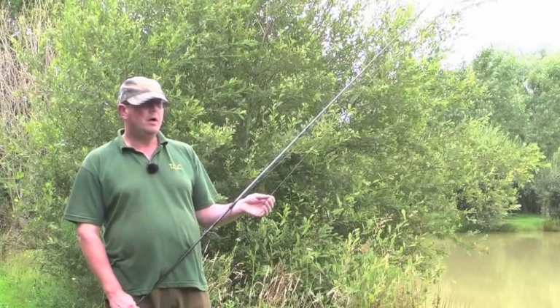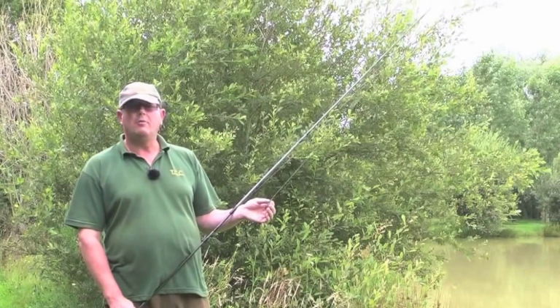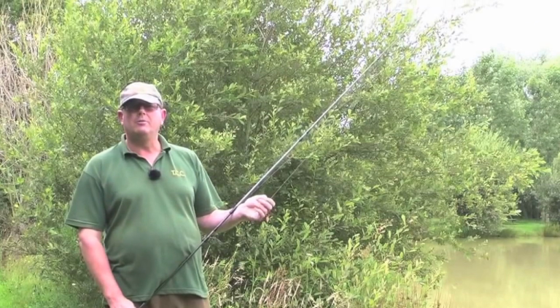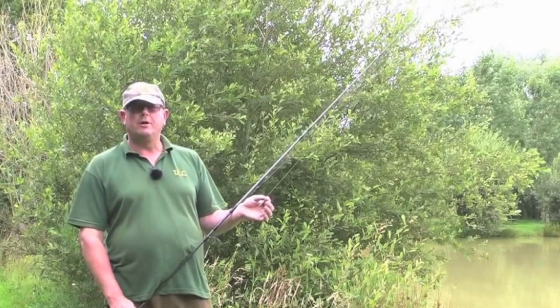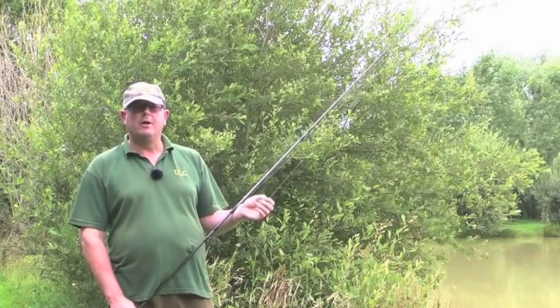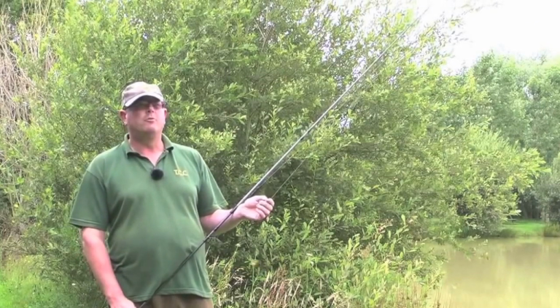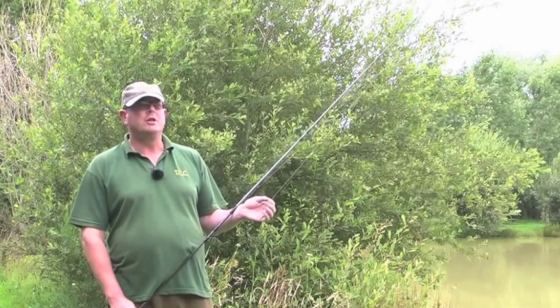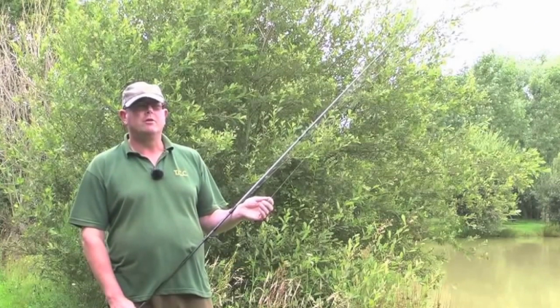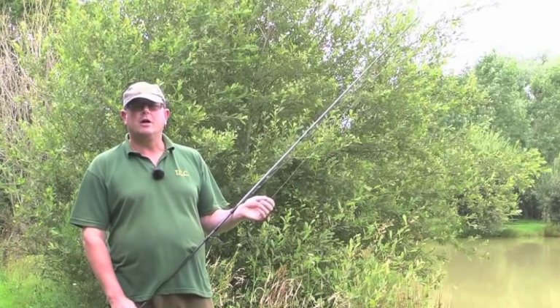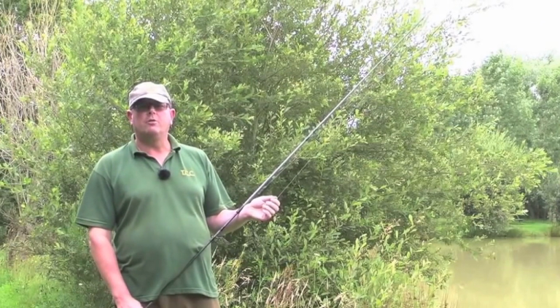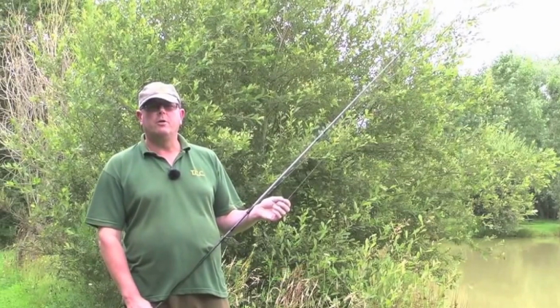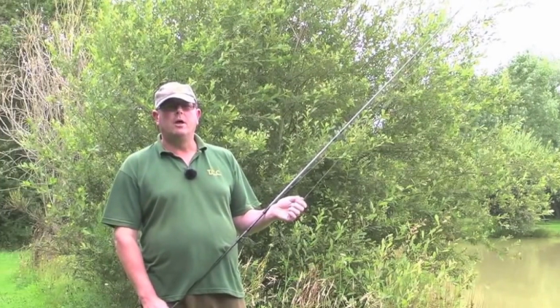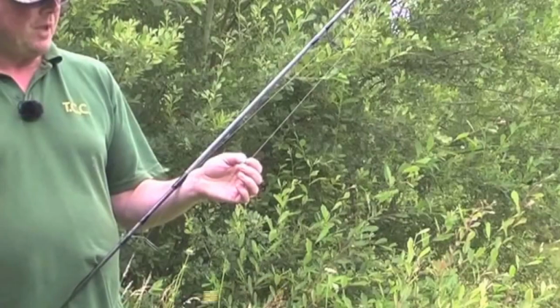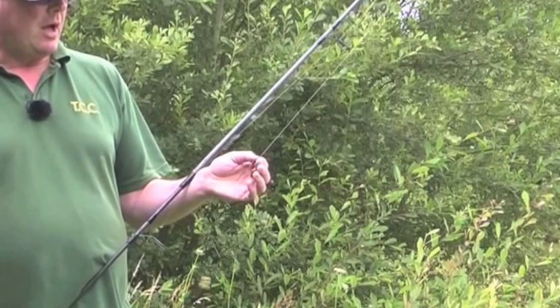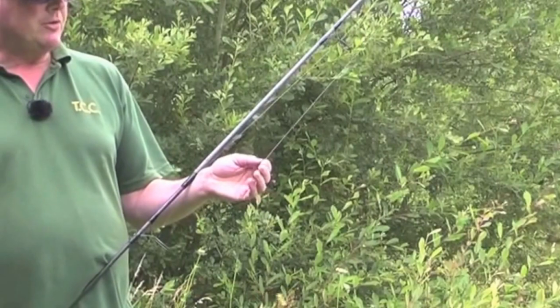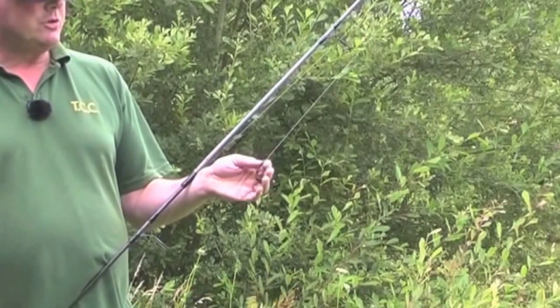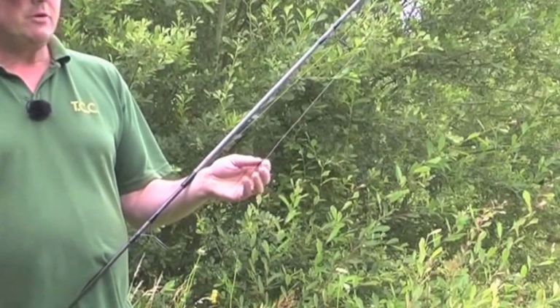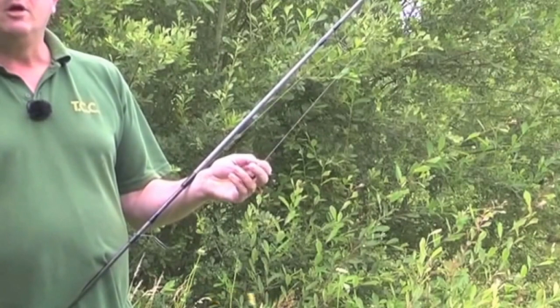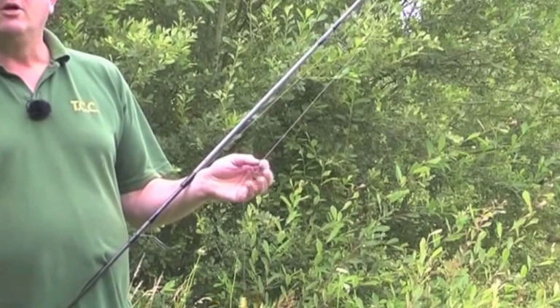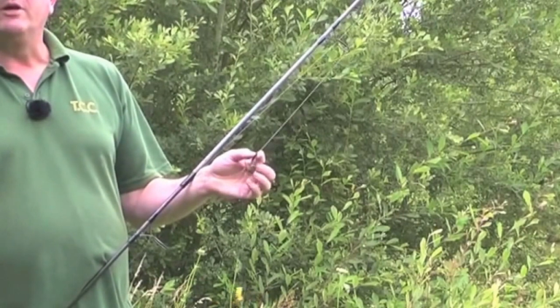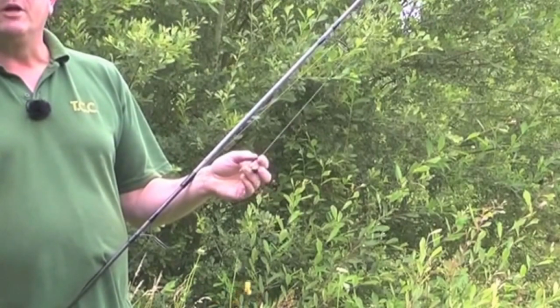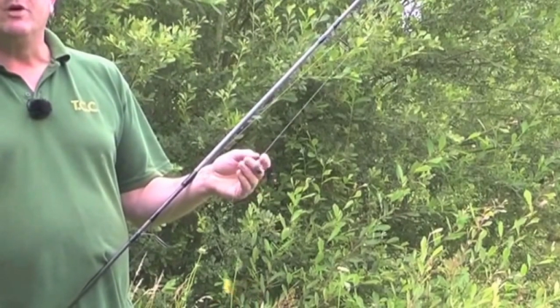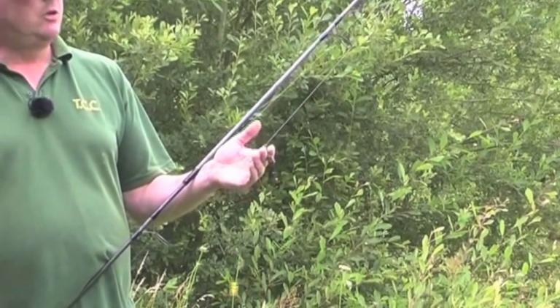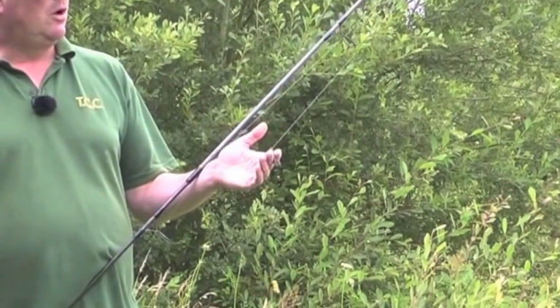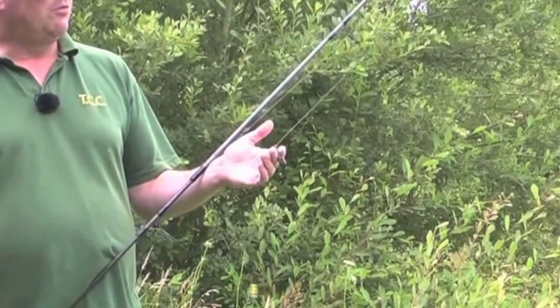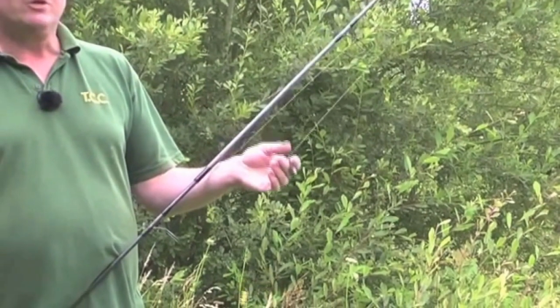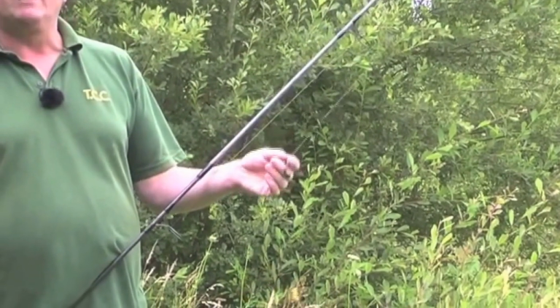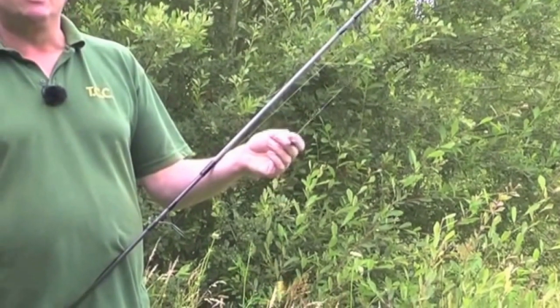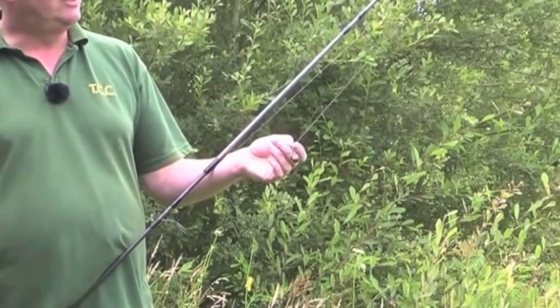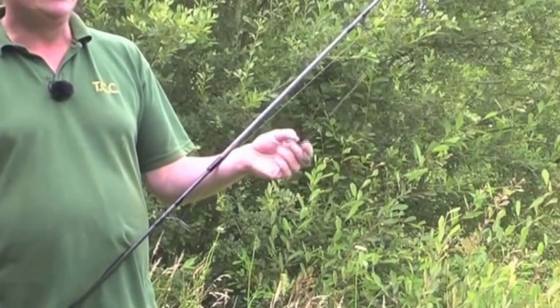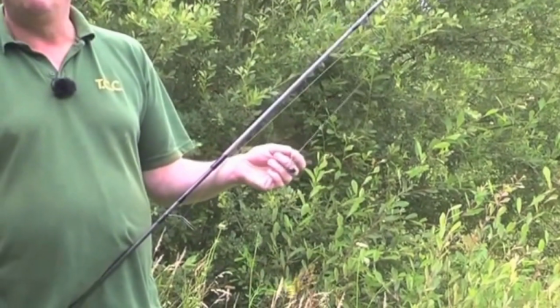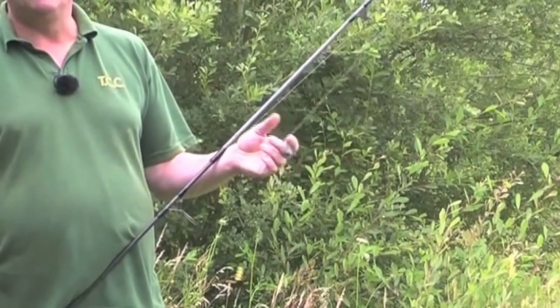Hi, my name is Duncan. I'm fishing here at Oakview. I just wanted to give you a quick demonstration of the tactics and the setup I'm using.